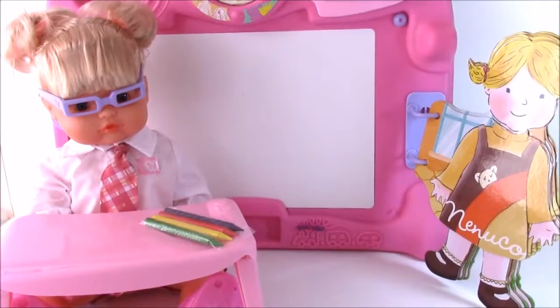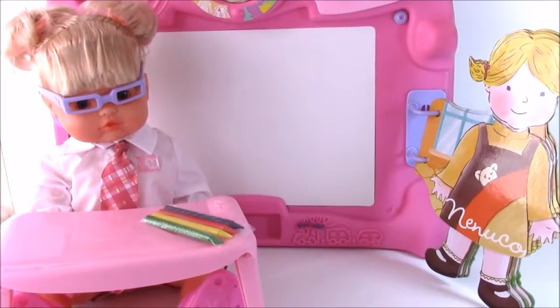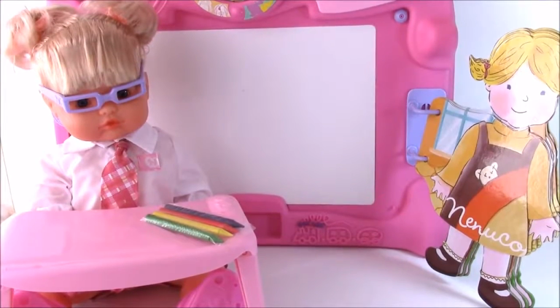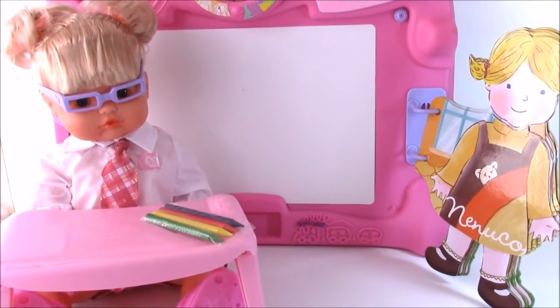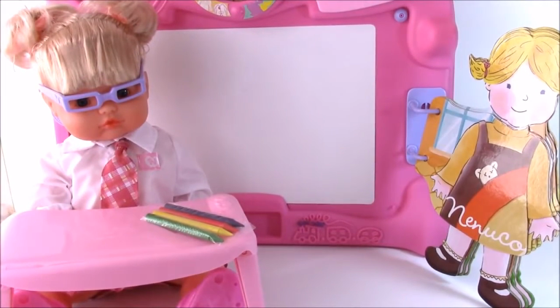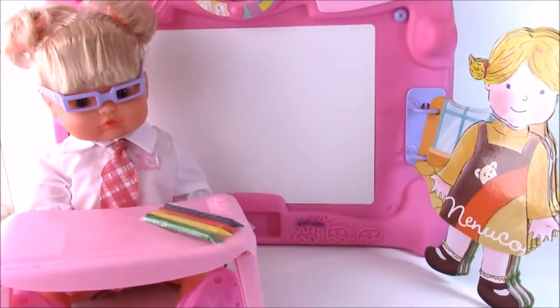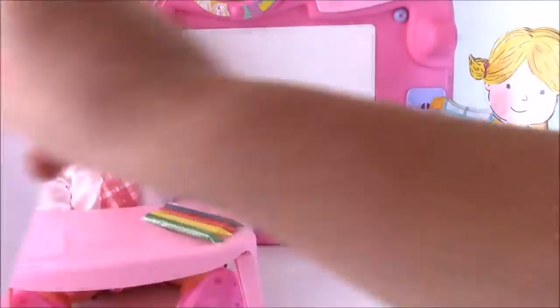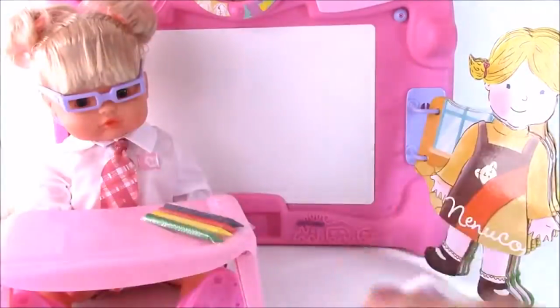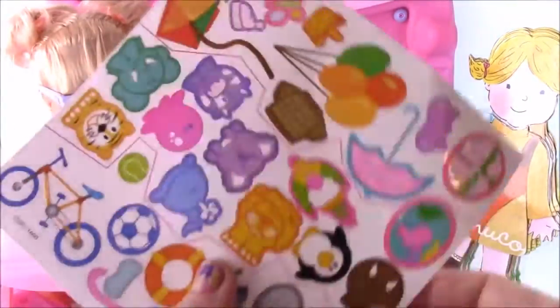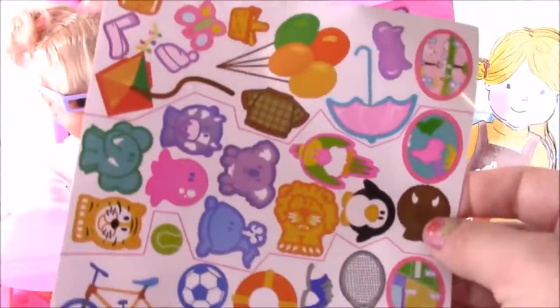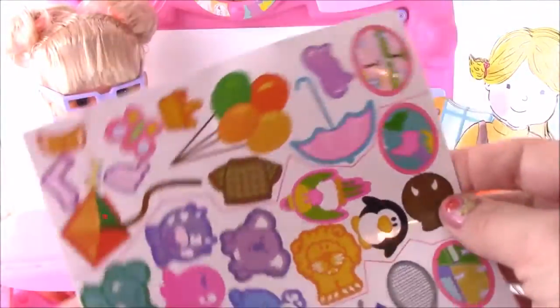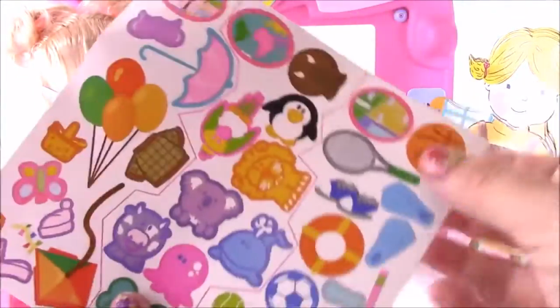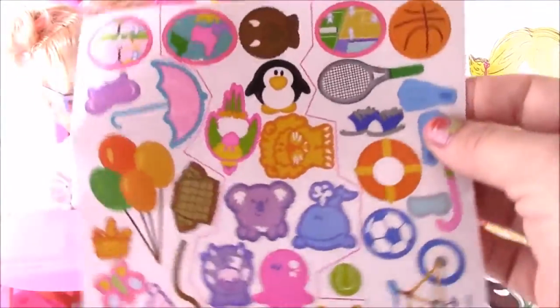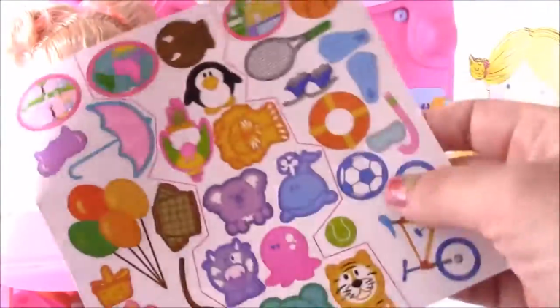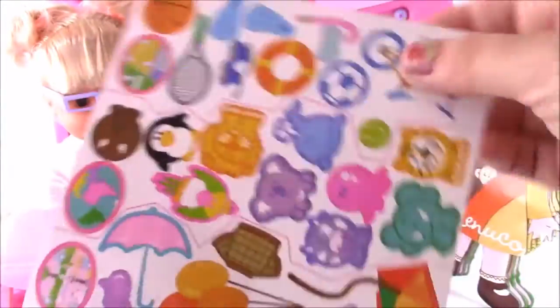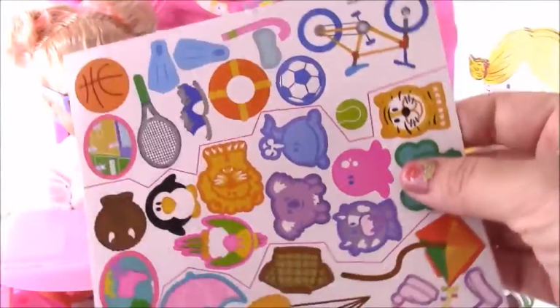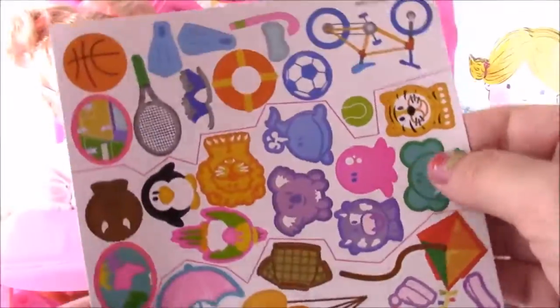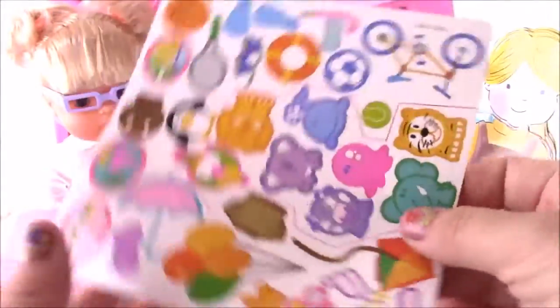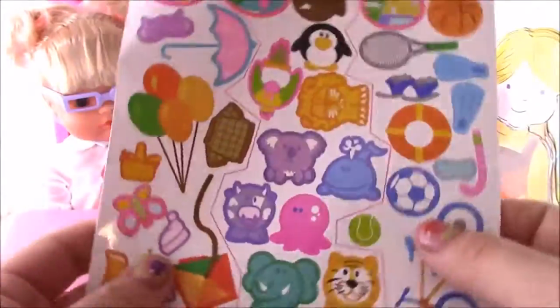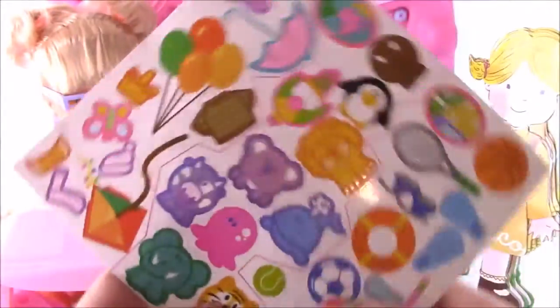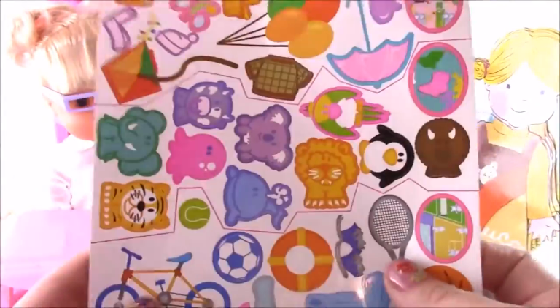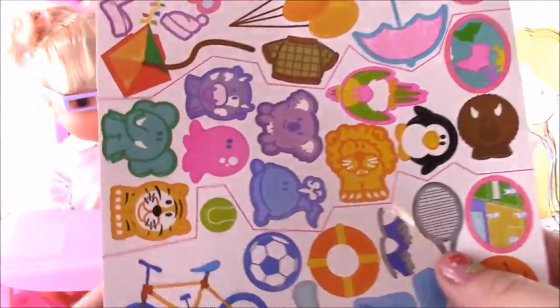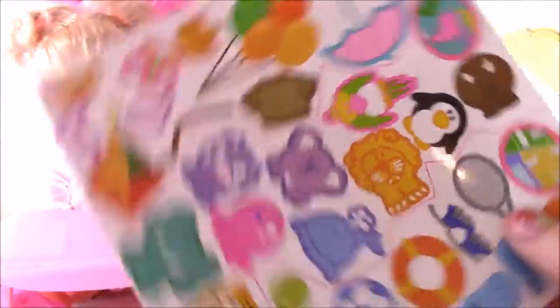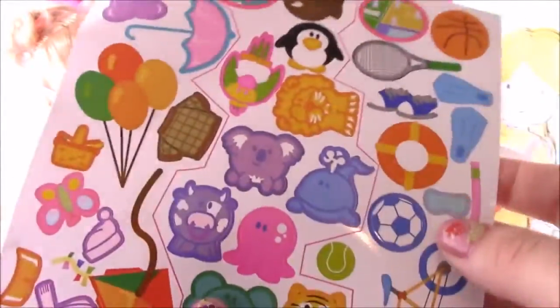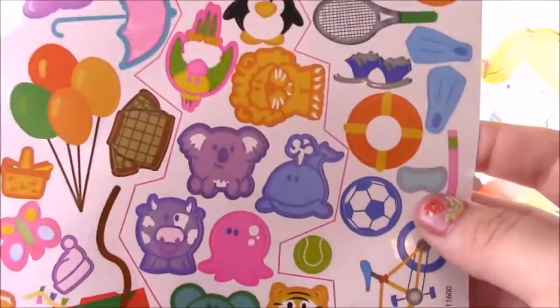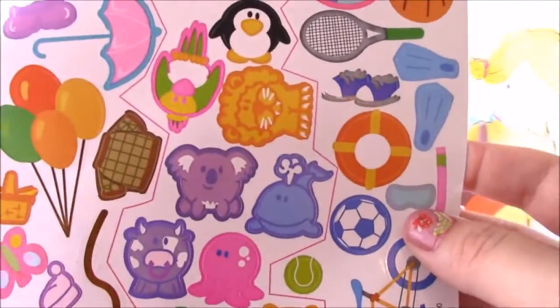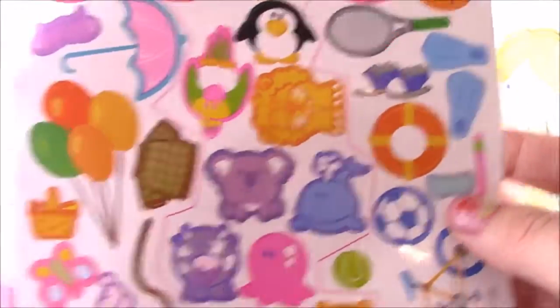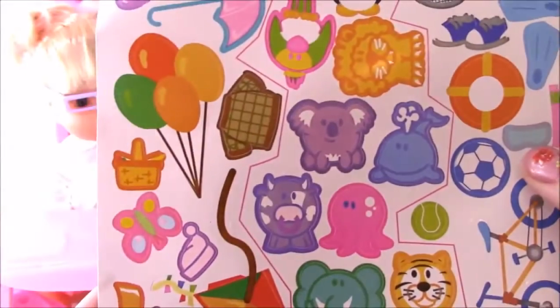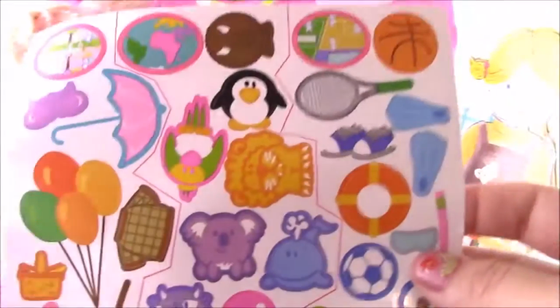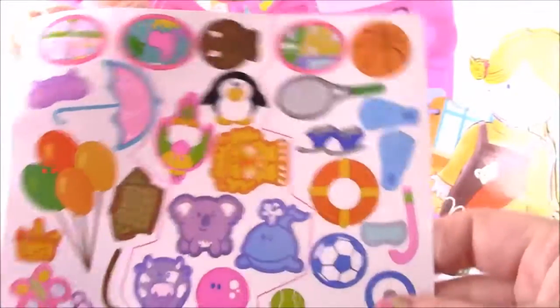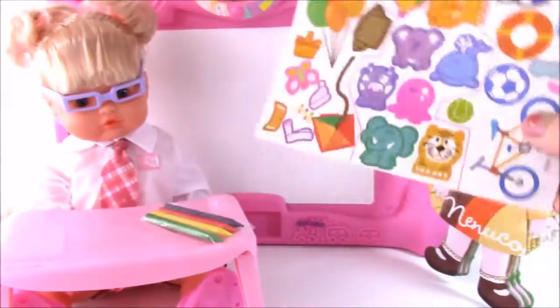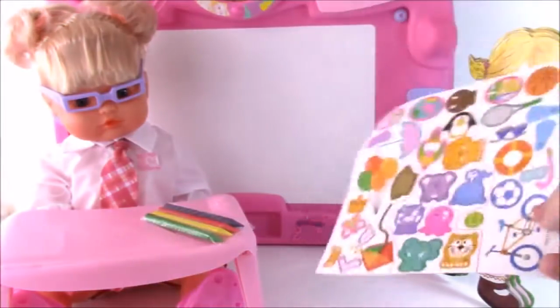Also coming with the school set, we have some stickers — all different kinds. These are to award the baby when she does good: different animals, balloons, things like that. They're so adorable.